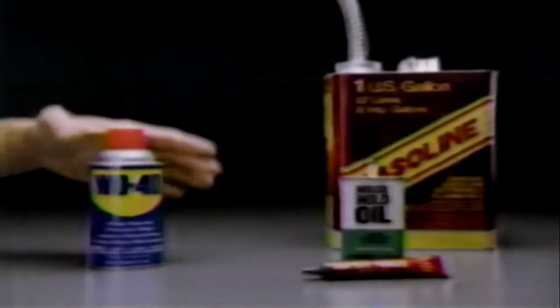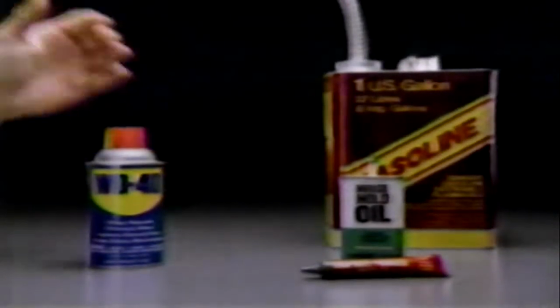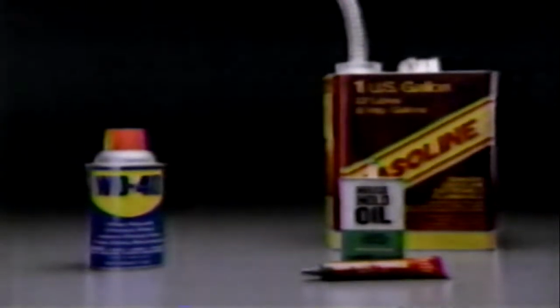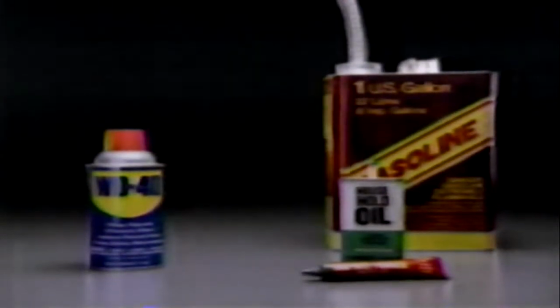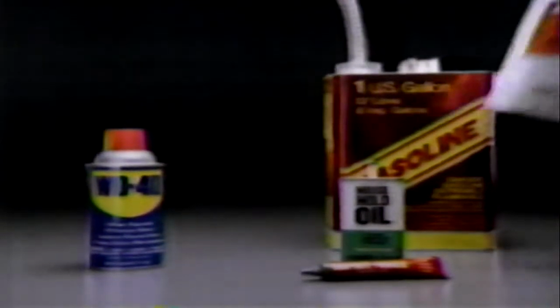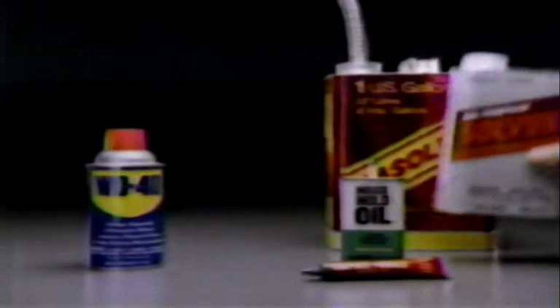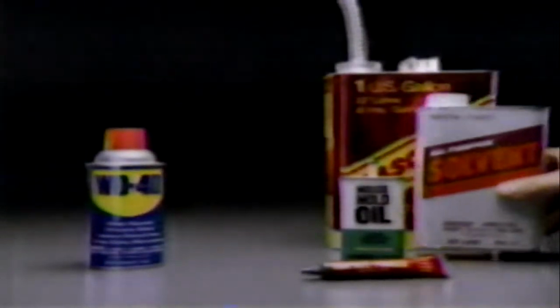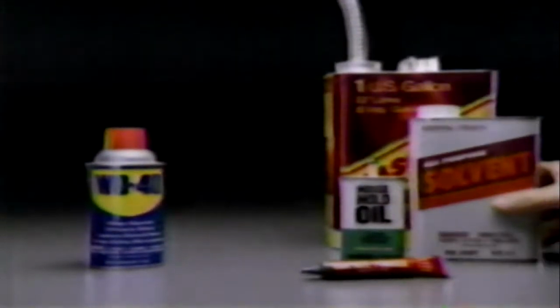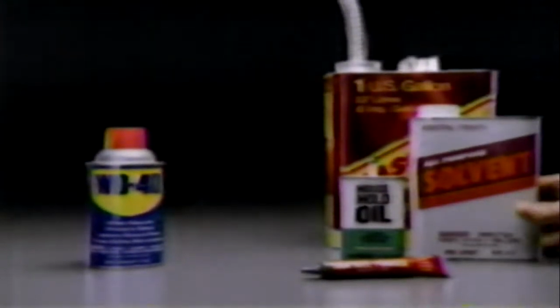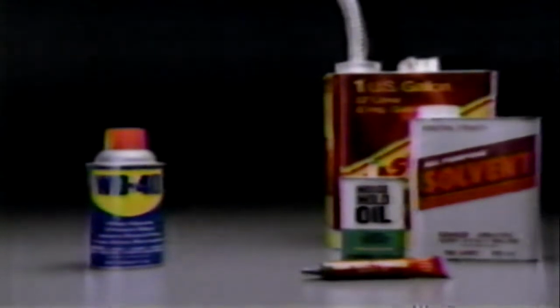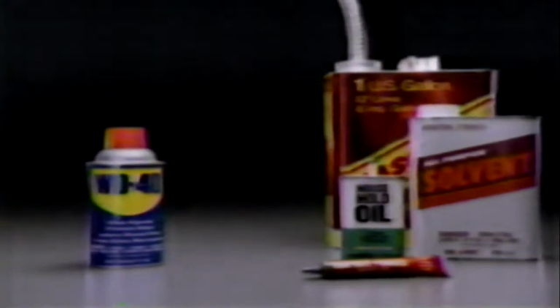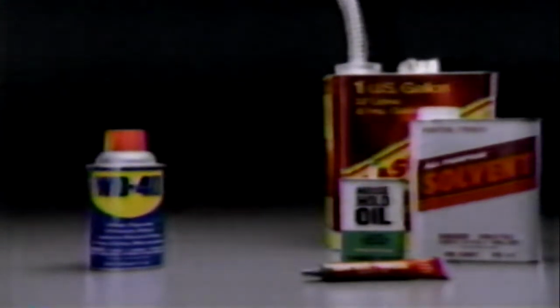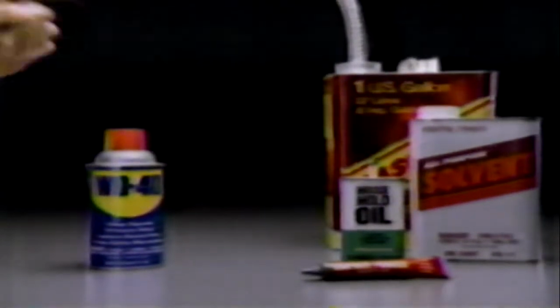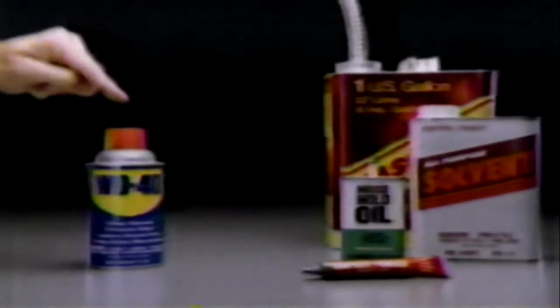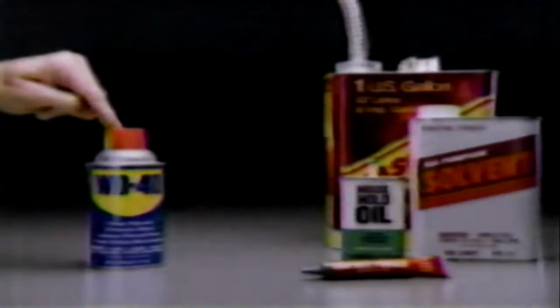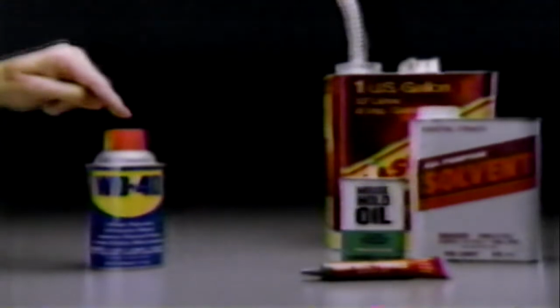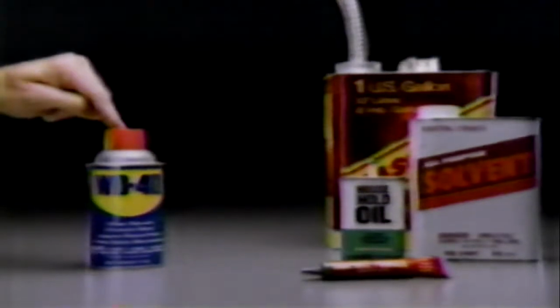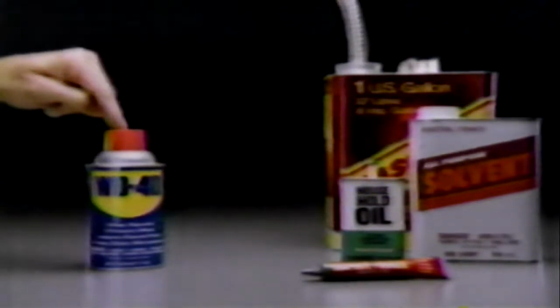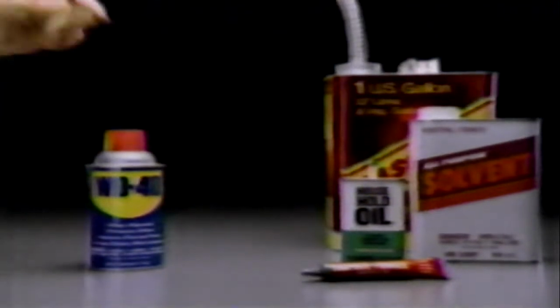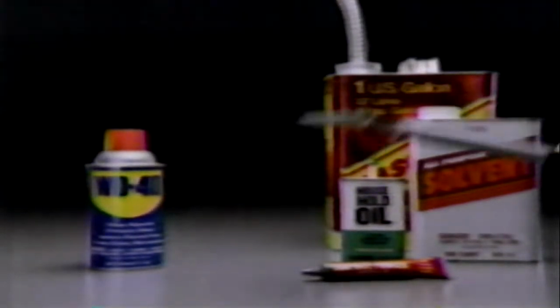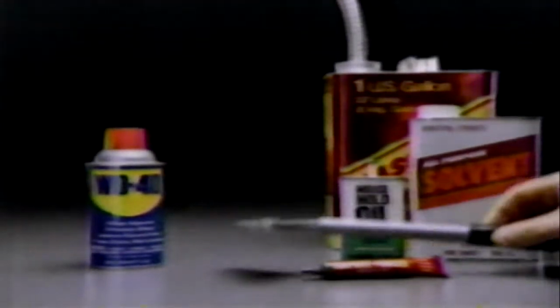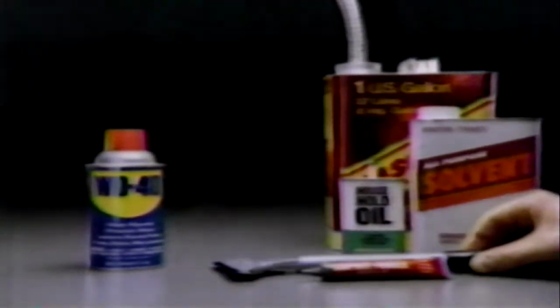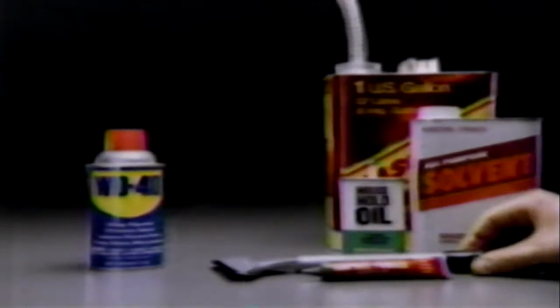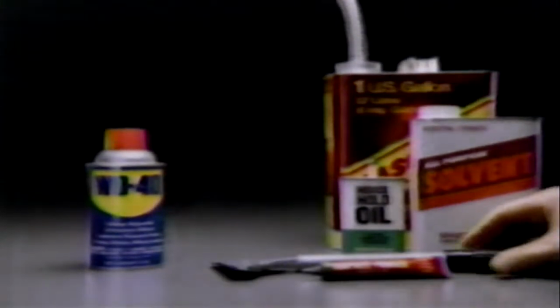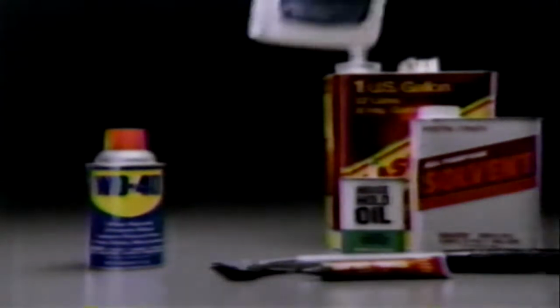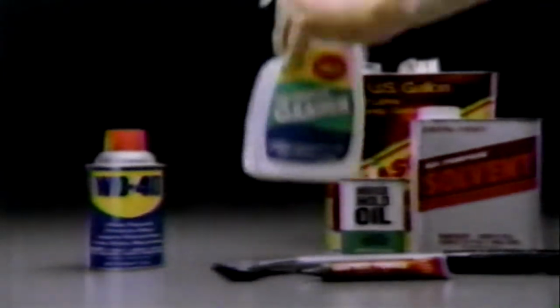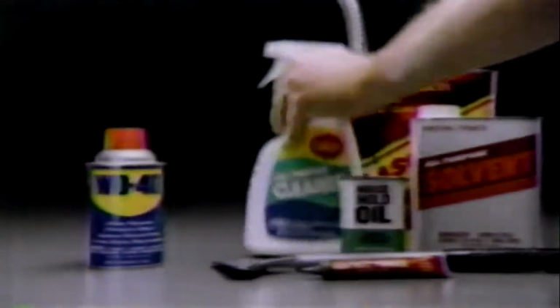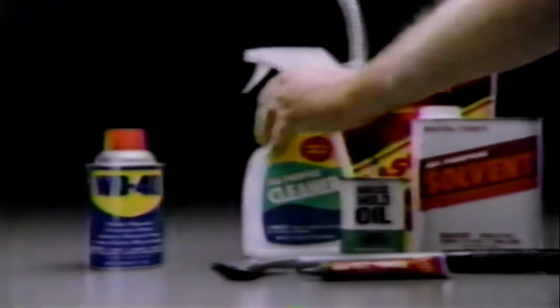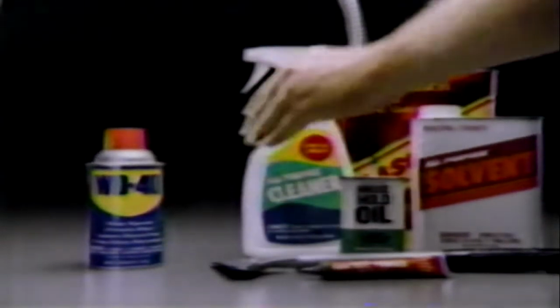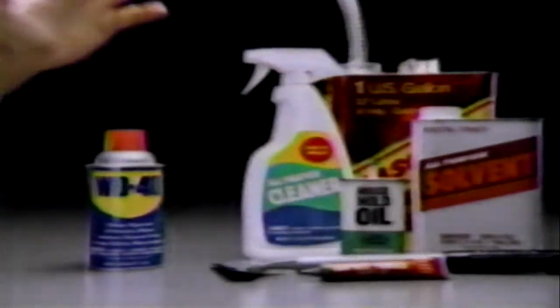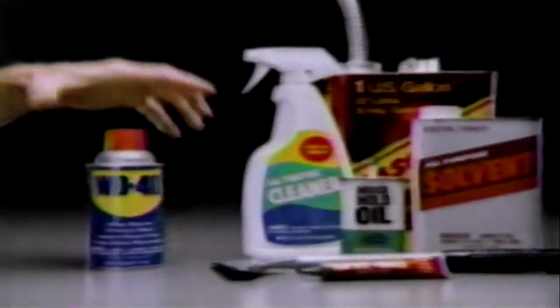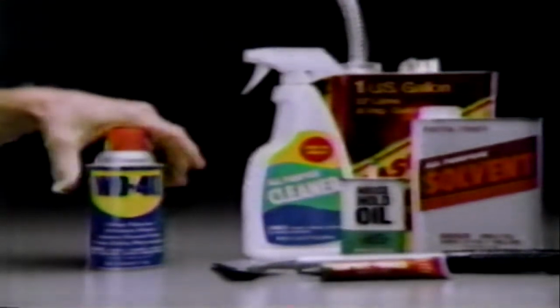To remove scuff marks from the floor, try this solvent, or this. And to get labels off glass, you can use these adhesive removers, or this.